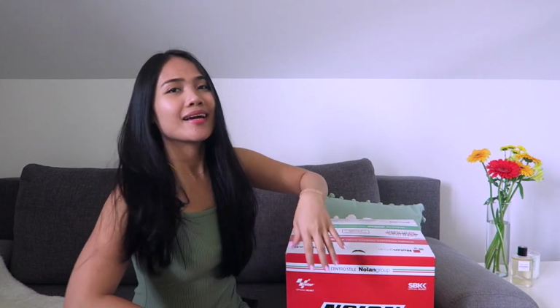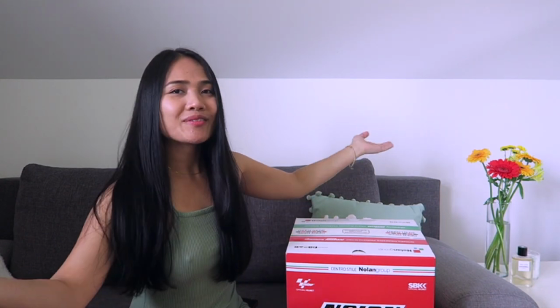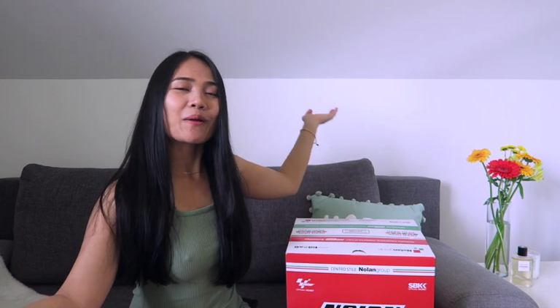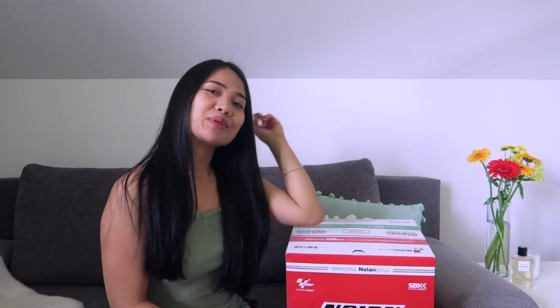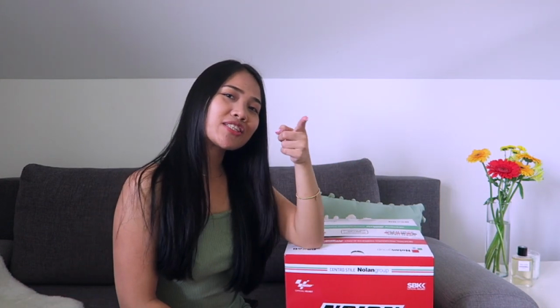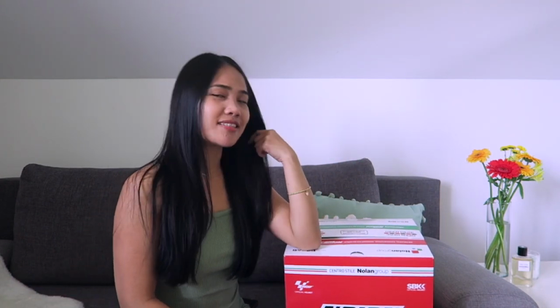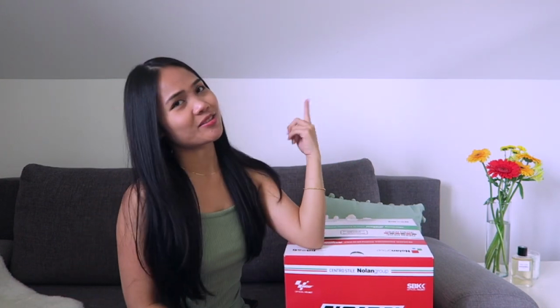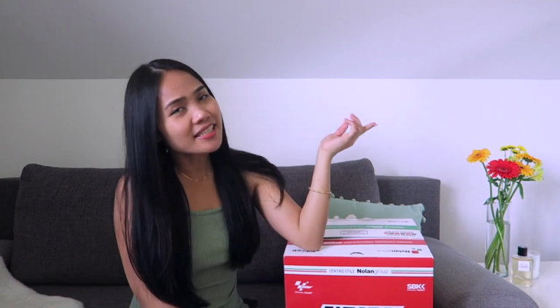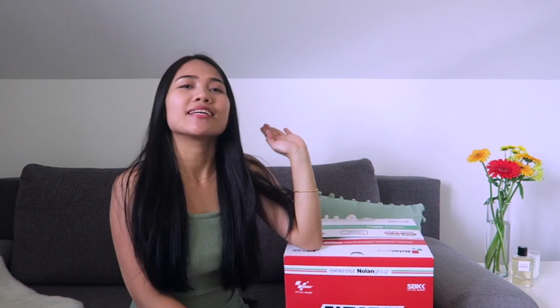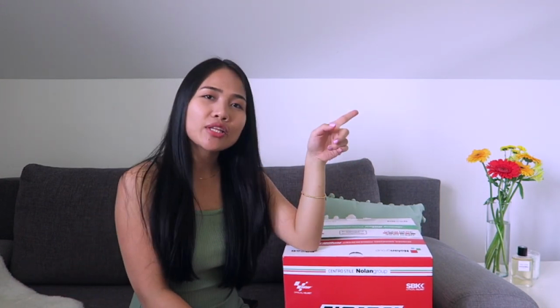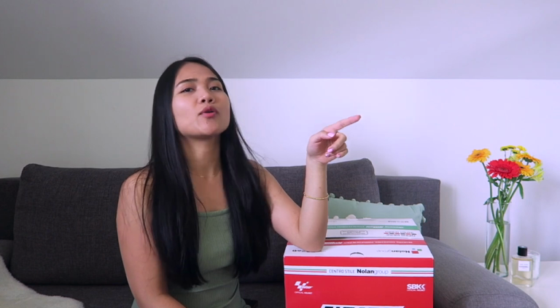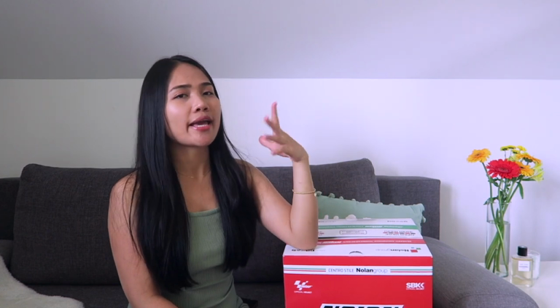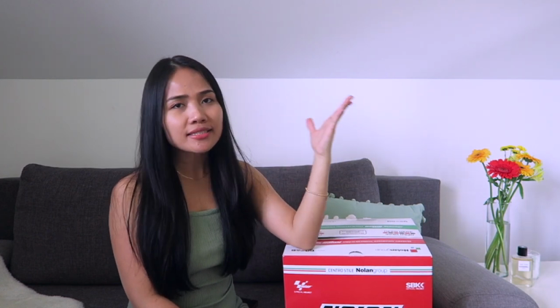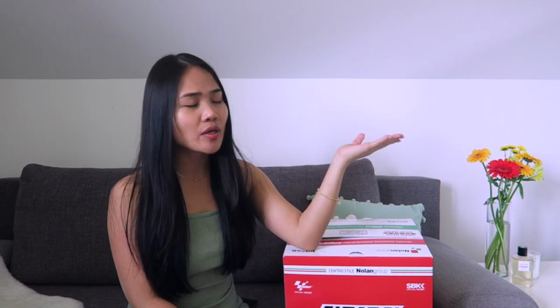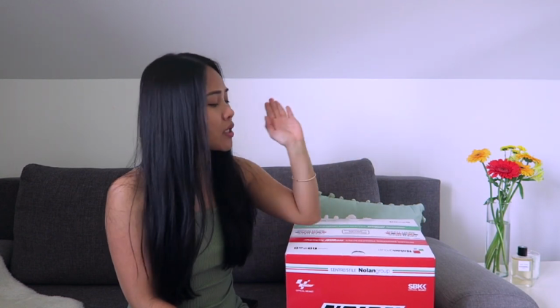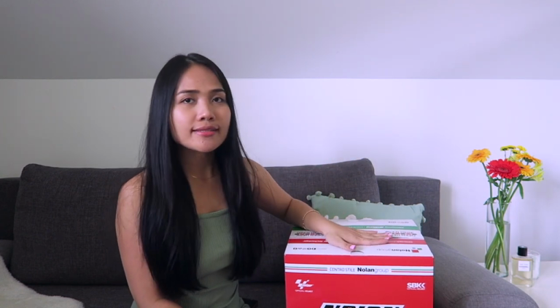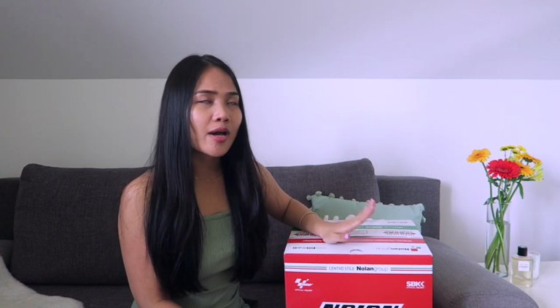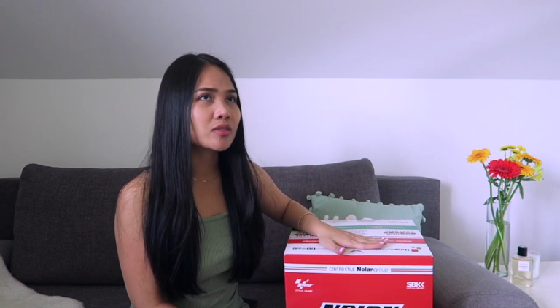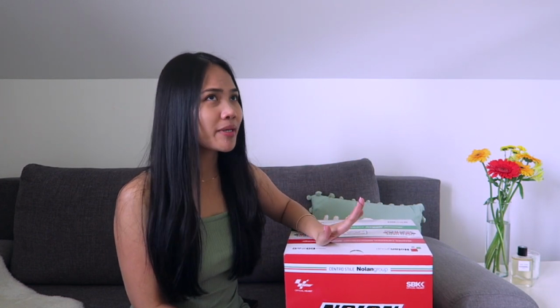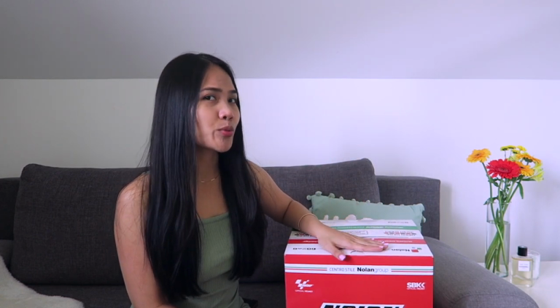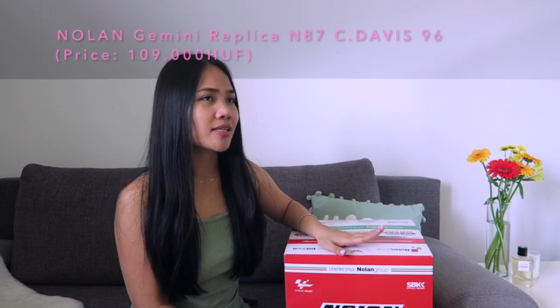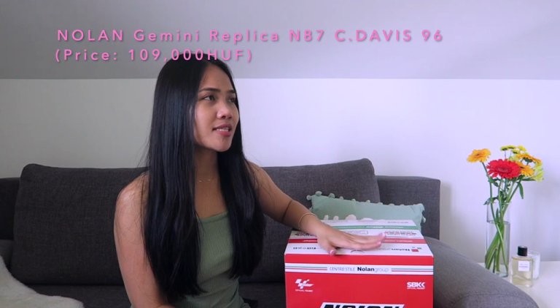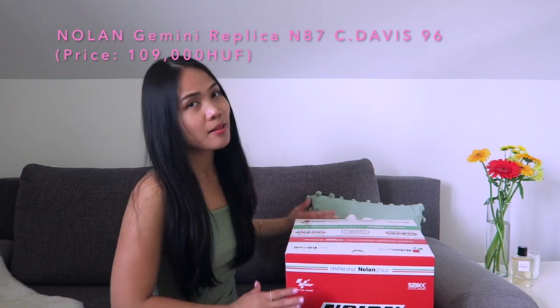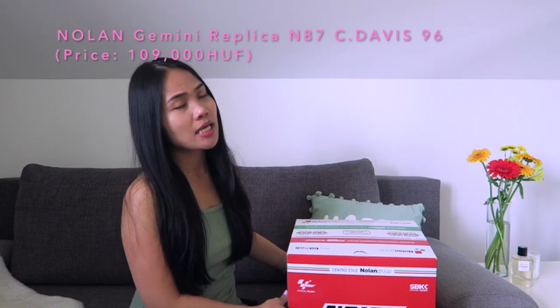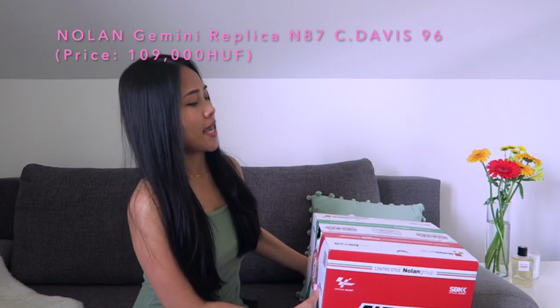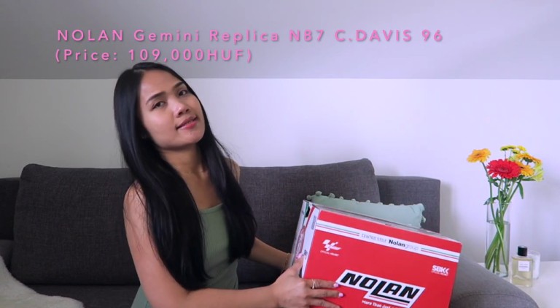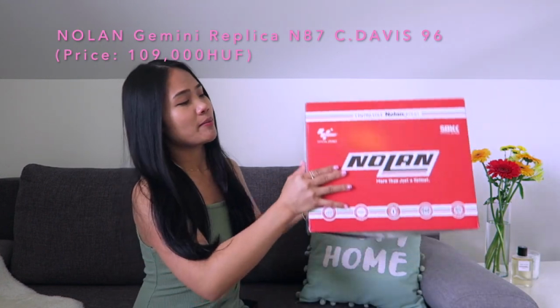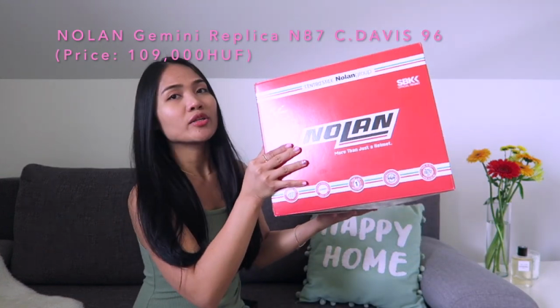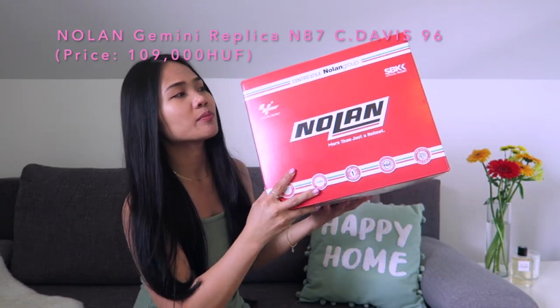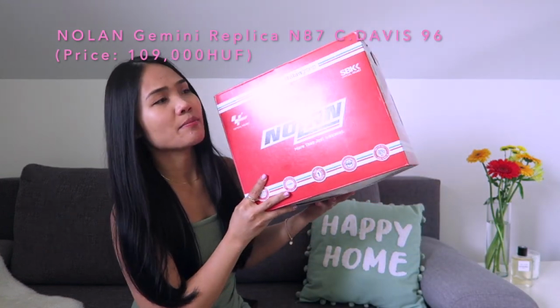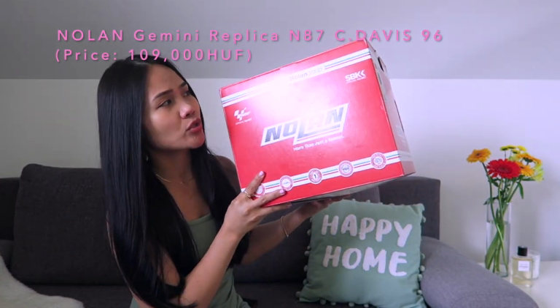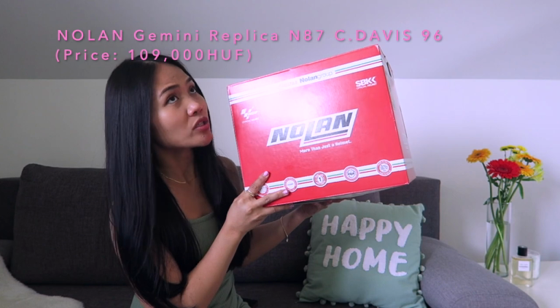Hello everyone, welcome back to my YouTube channel, it's your girl Twine. Today's video is going to be an unboxing video. Yesterday I went to Budapest to purchase this helmet, and this is from Nolan Group, manufactured and designed in Italy — Nolan Group technology.